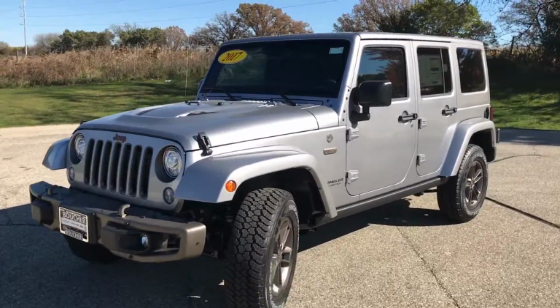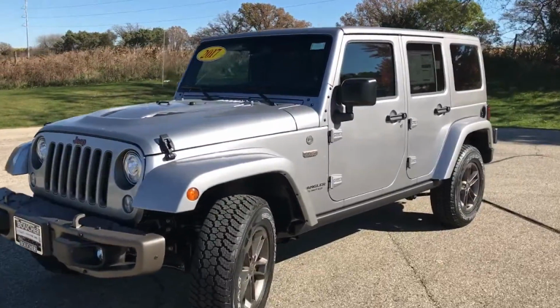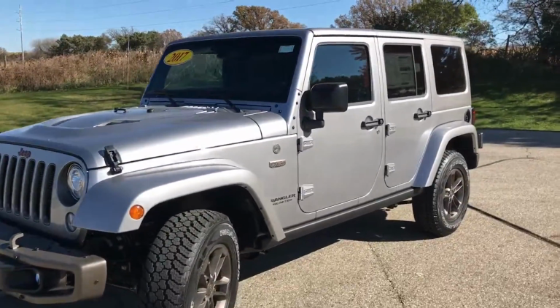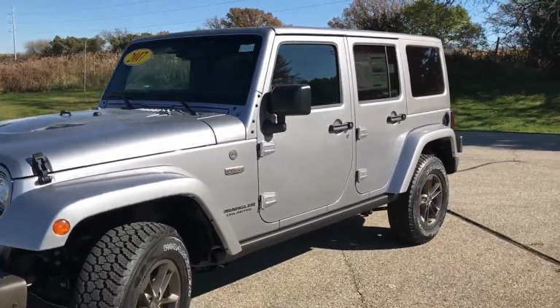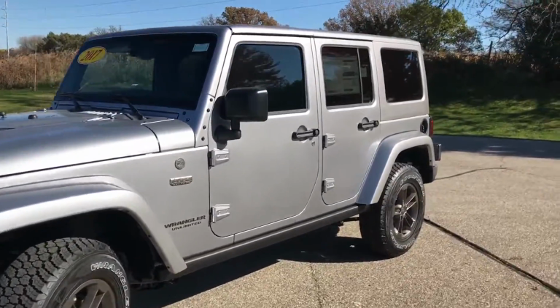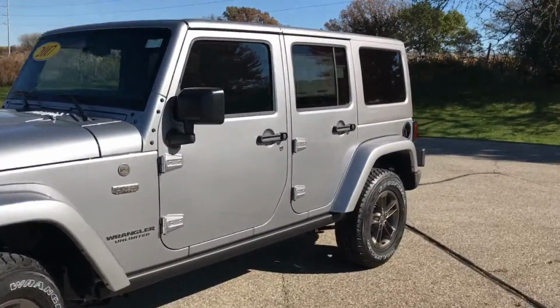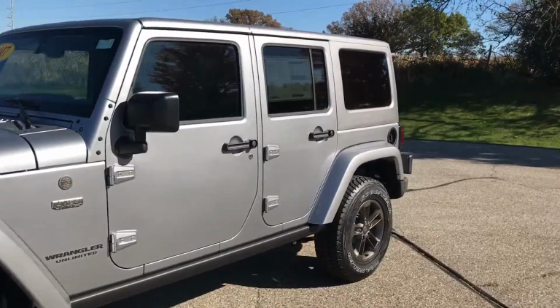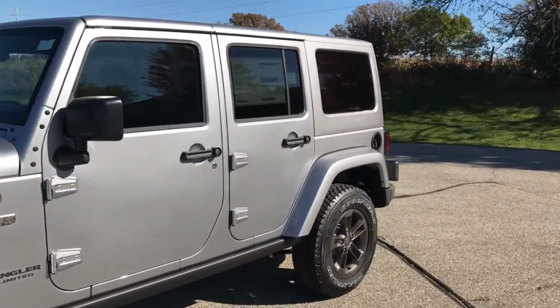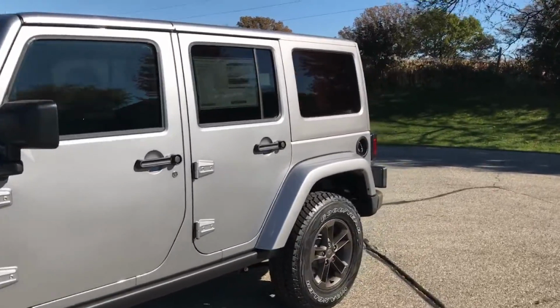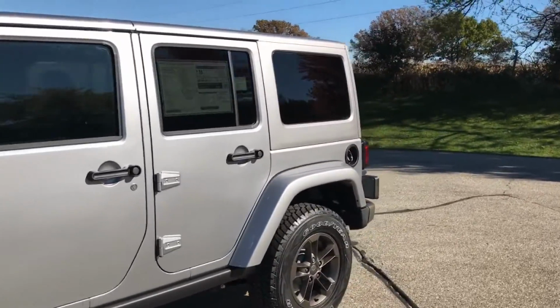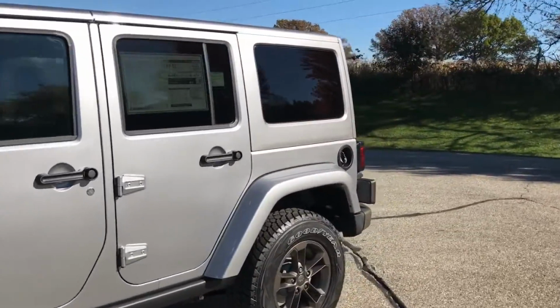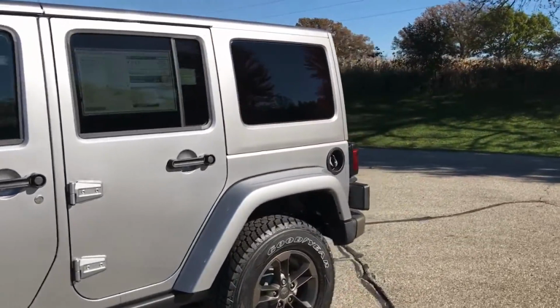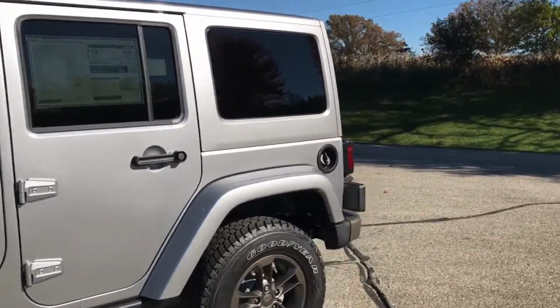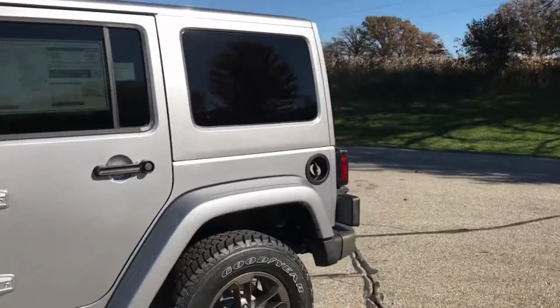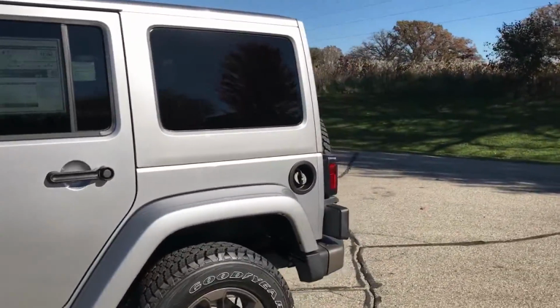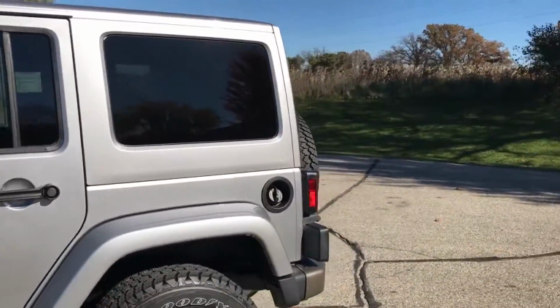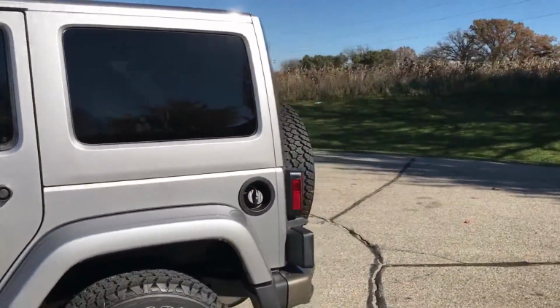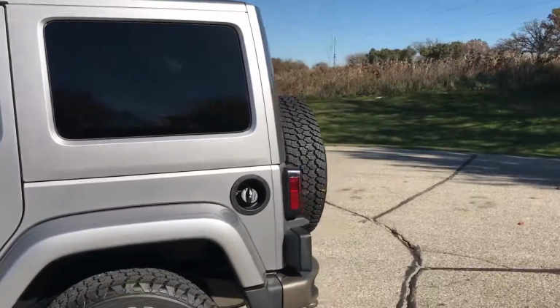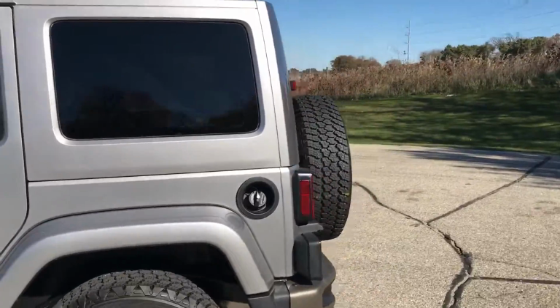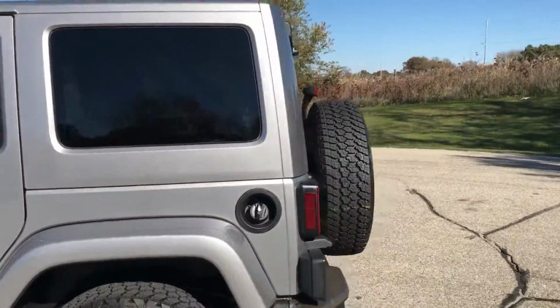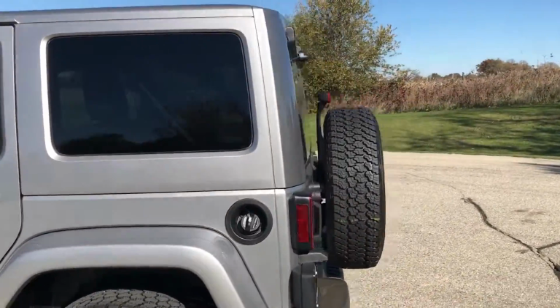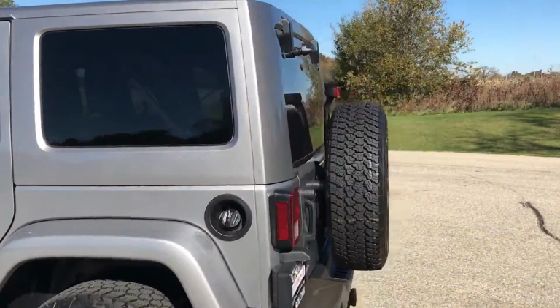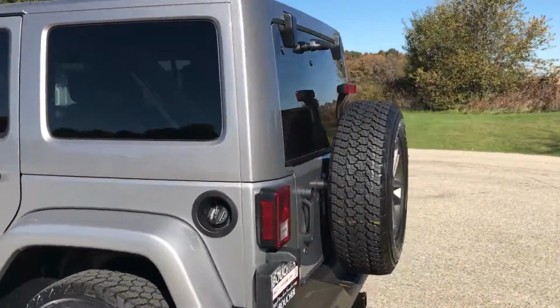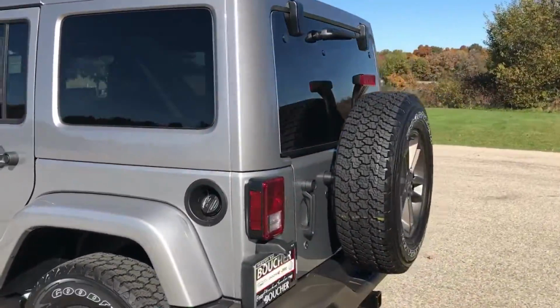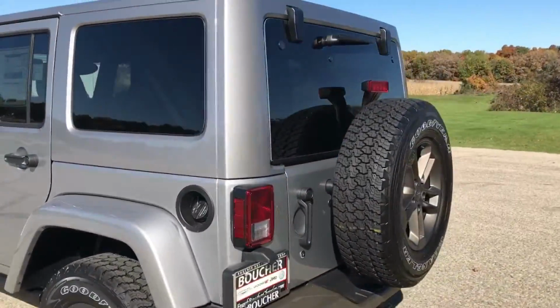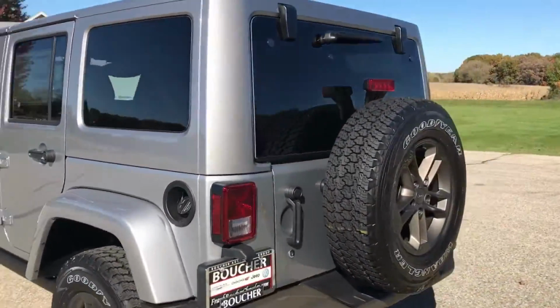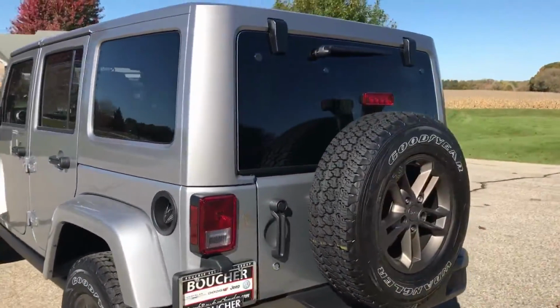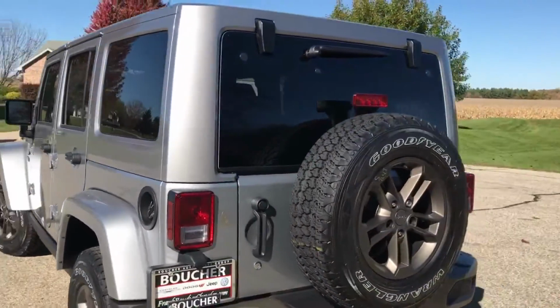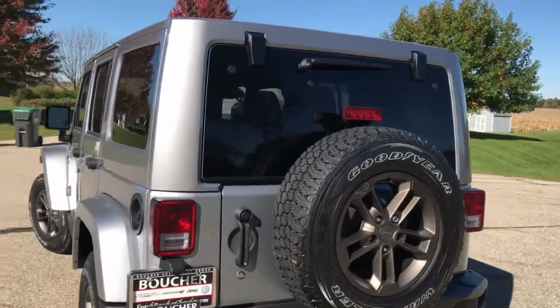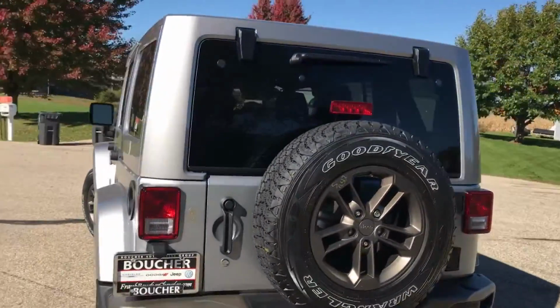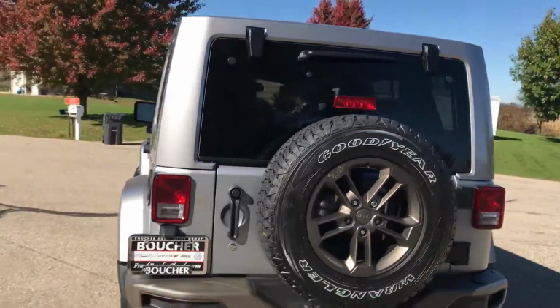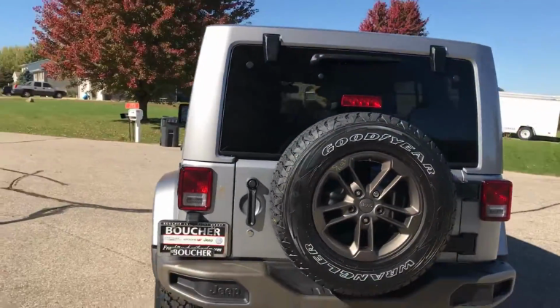Hi Jim, this is Troy from Frank Boucher Jeep in Janesville. We are looking at your 2017 Jeep Wrangler Unlimited.